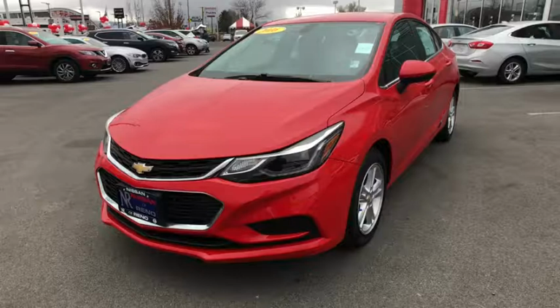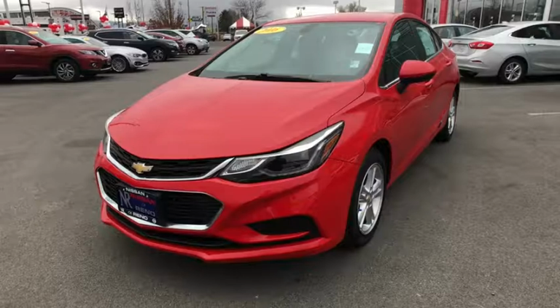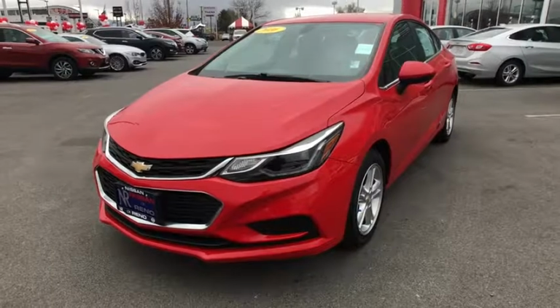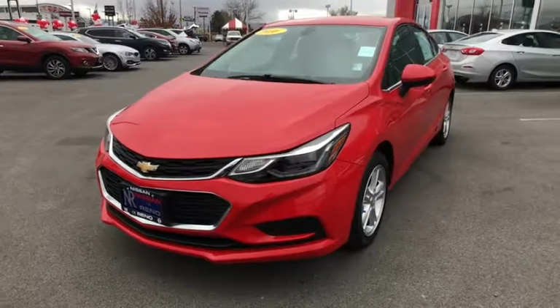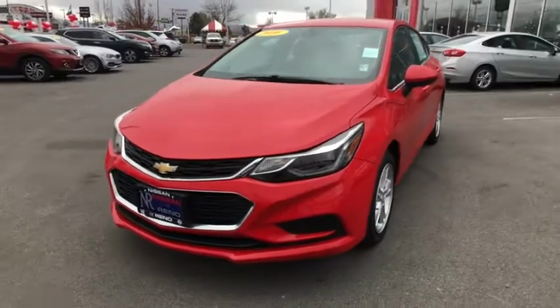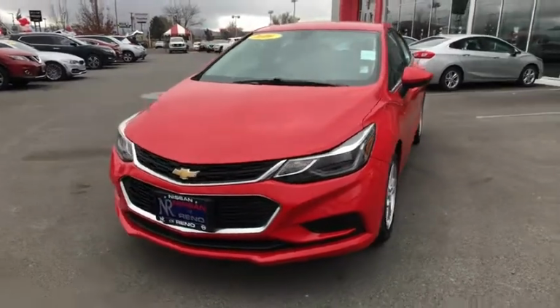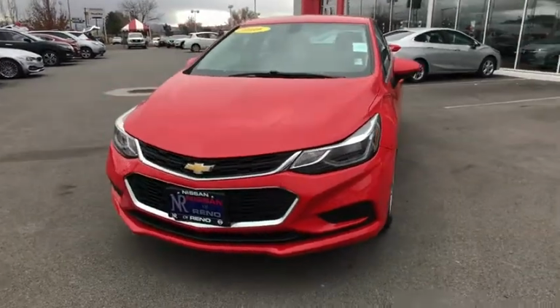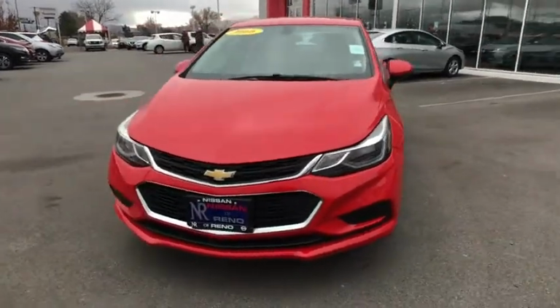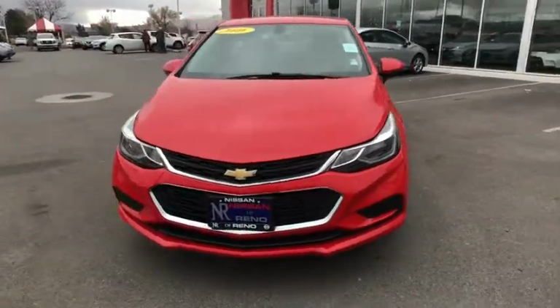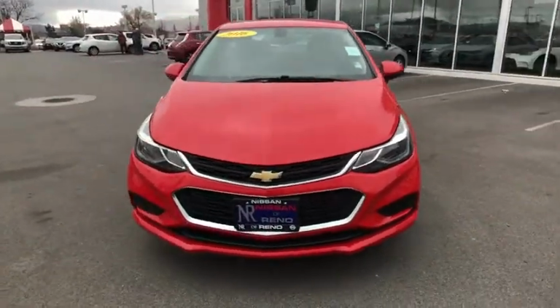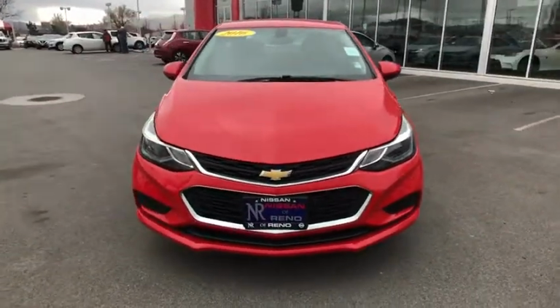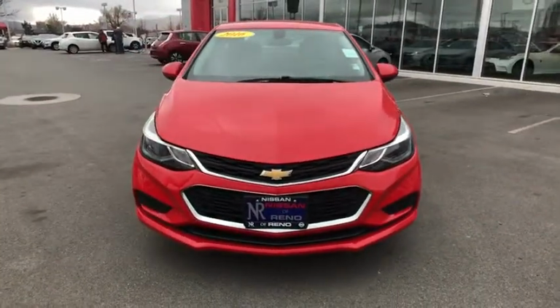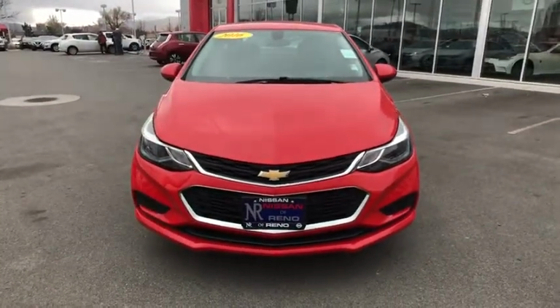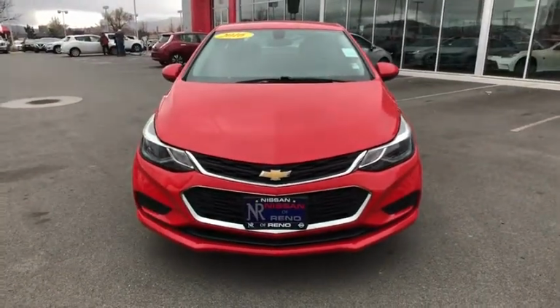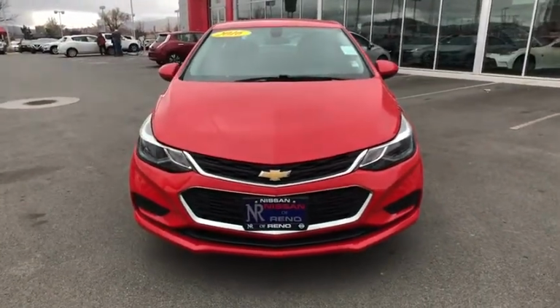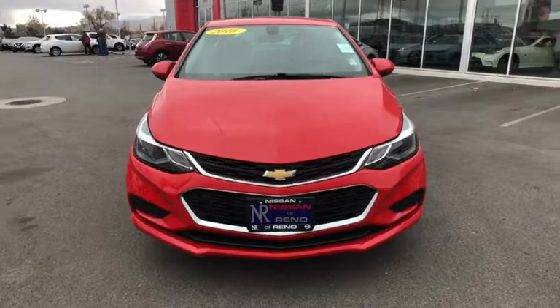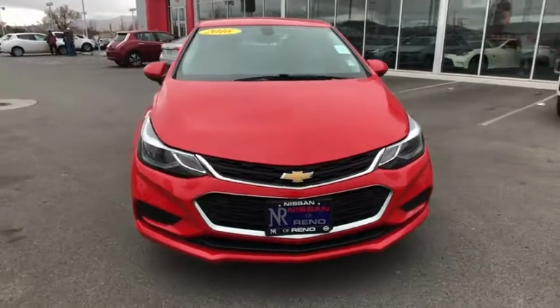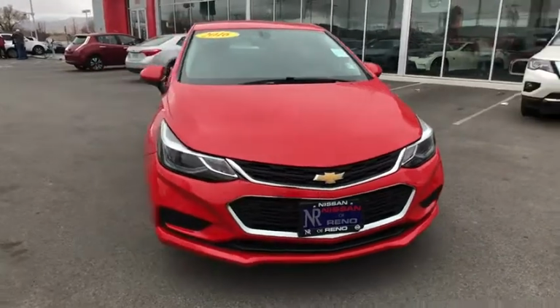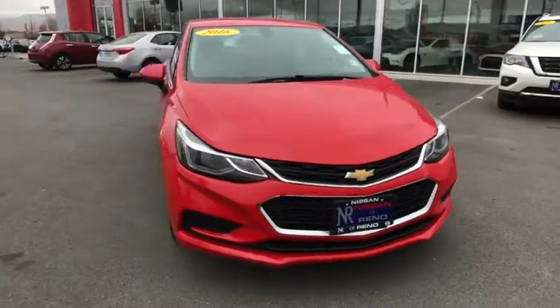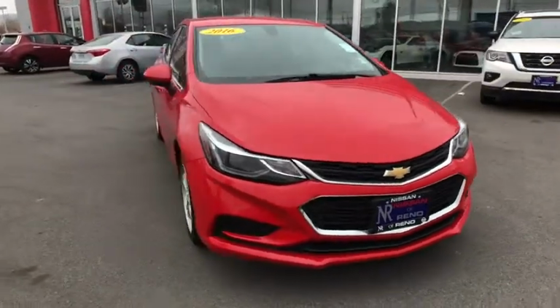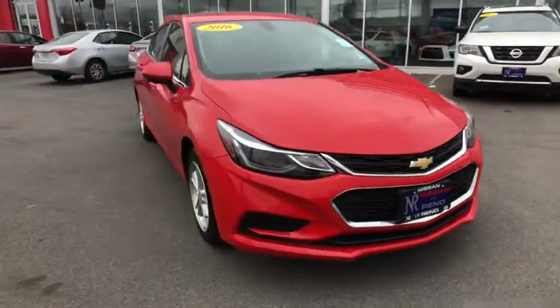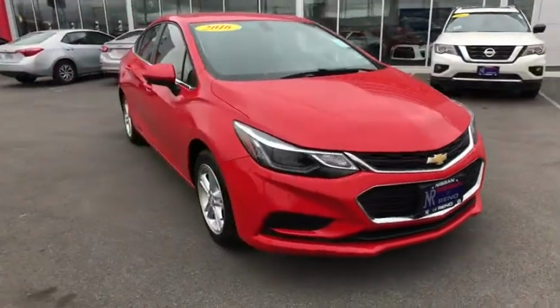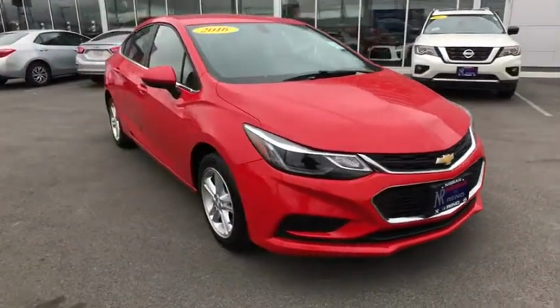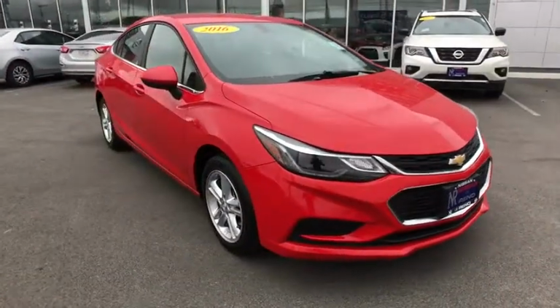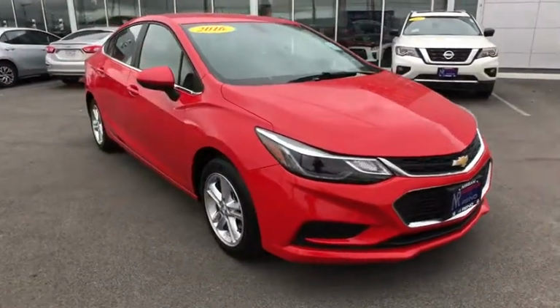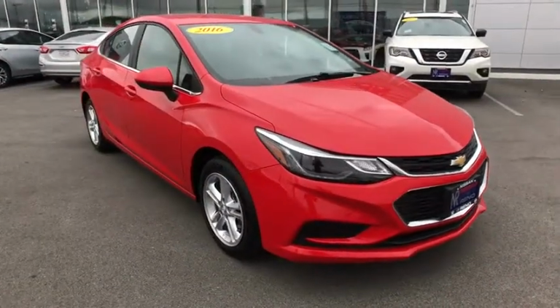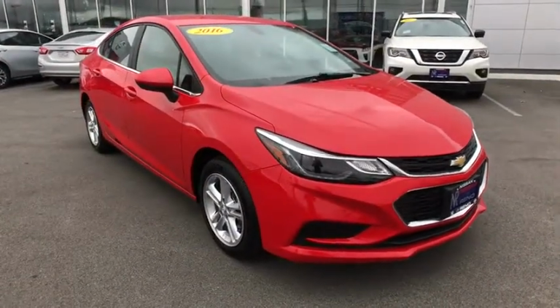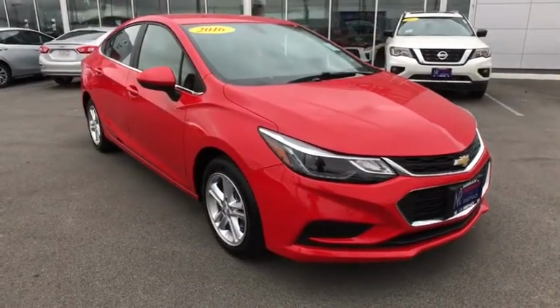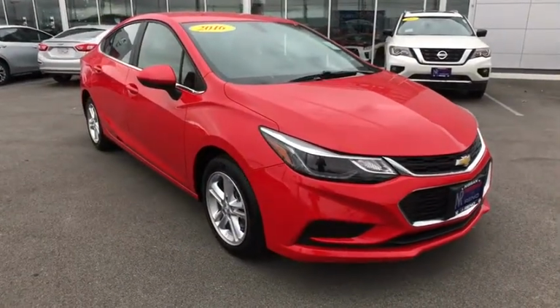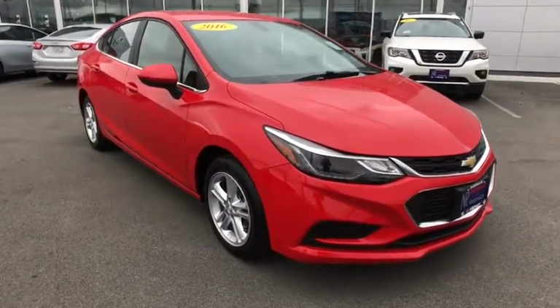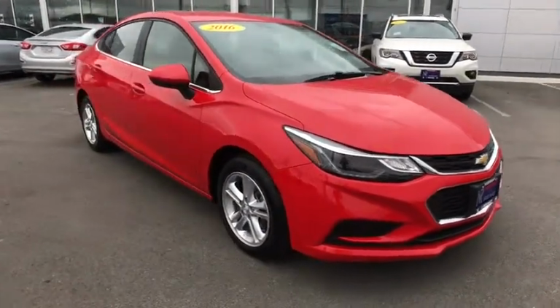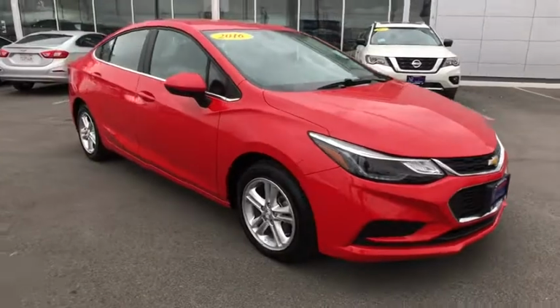The 2016 Chevrolet Cruze. The Cruze Blueprint calls for more than you'd expect. This vehicle has less than 45,000 miles. Here are some of this vehicle's great options.